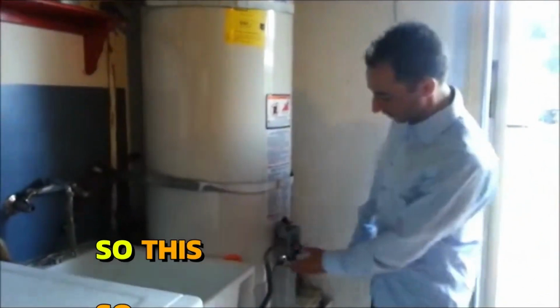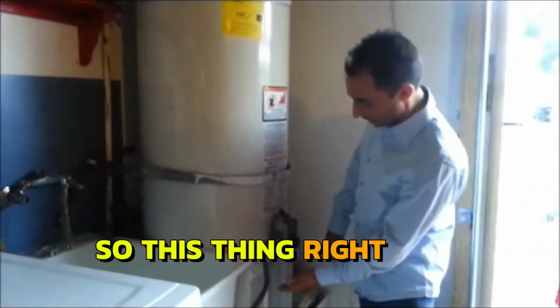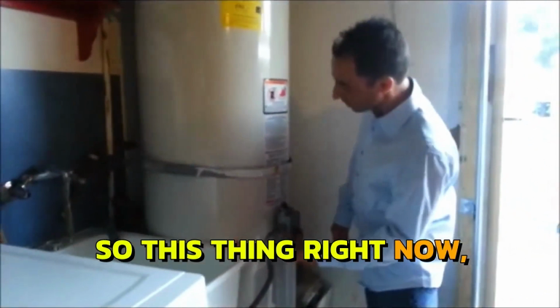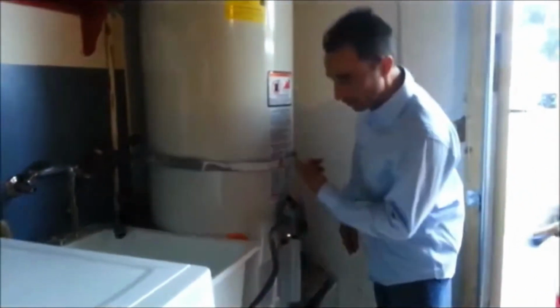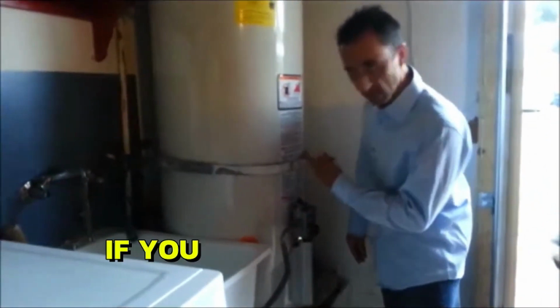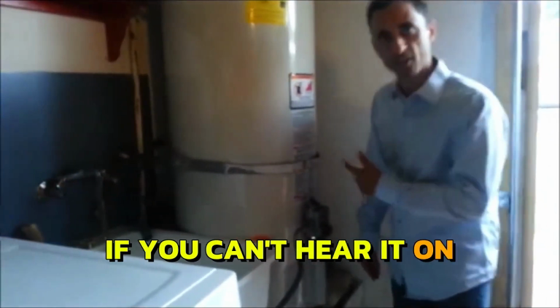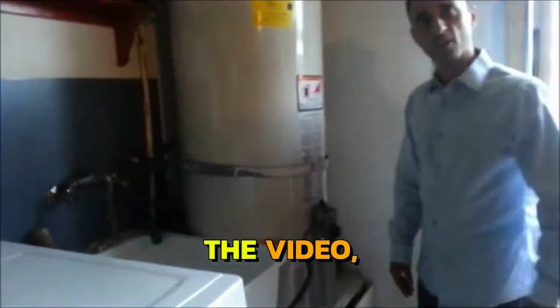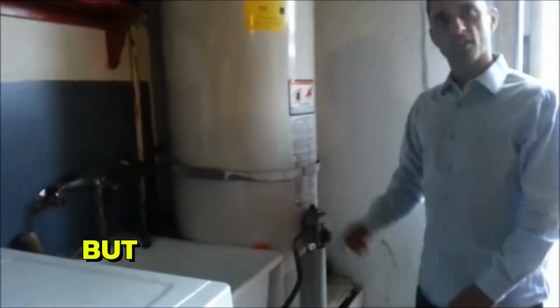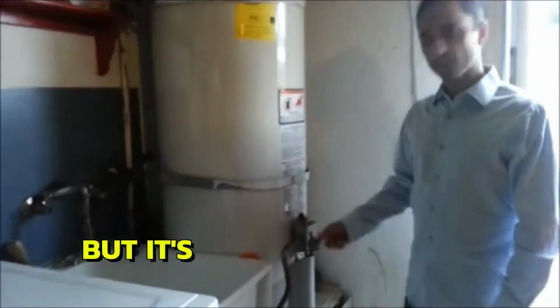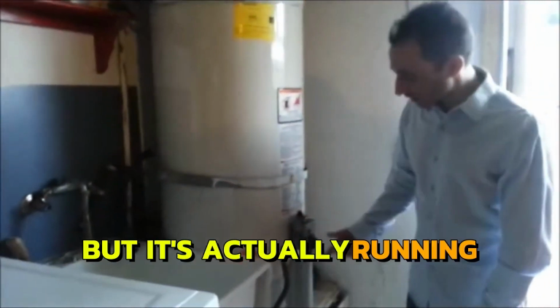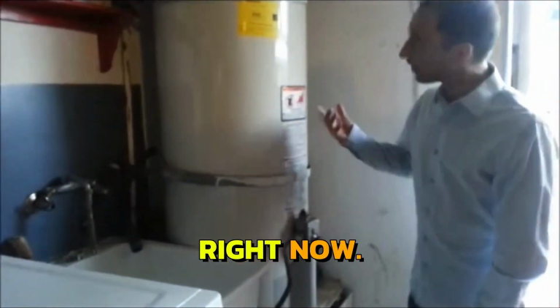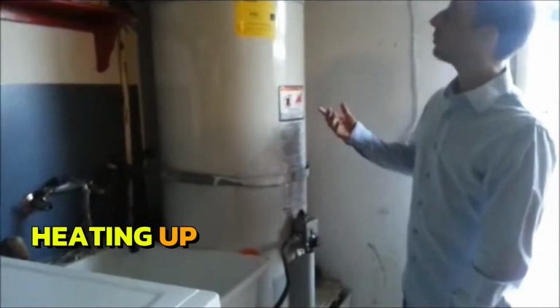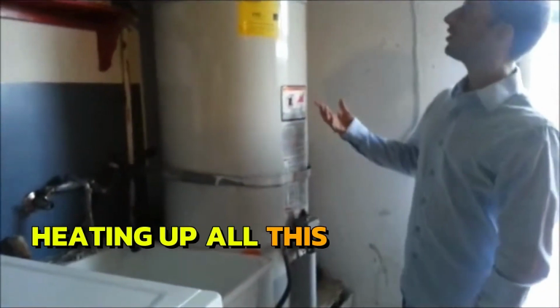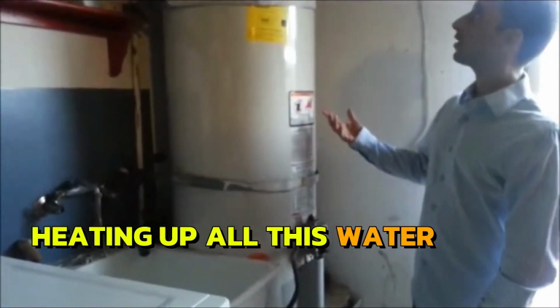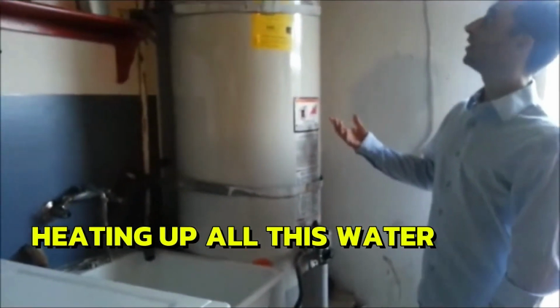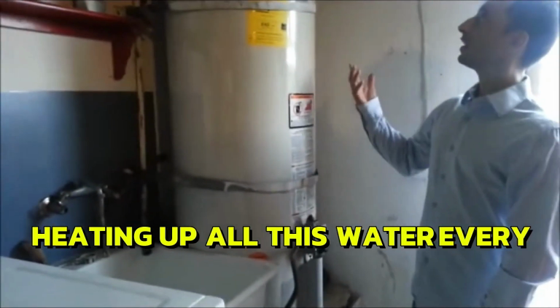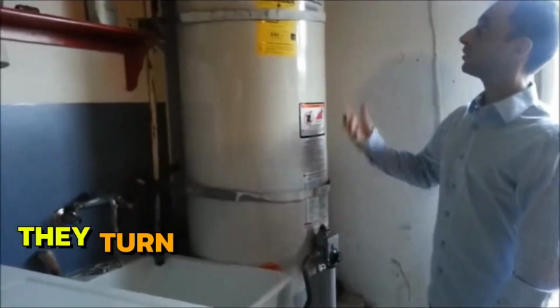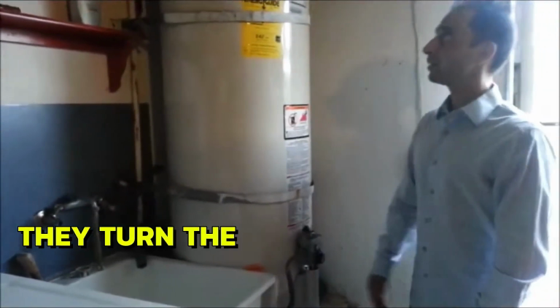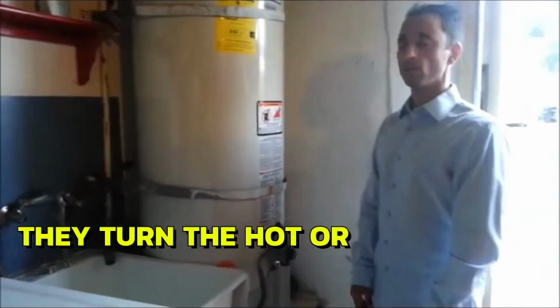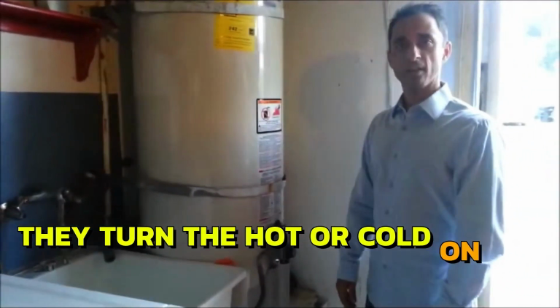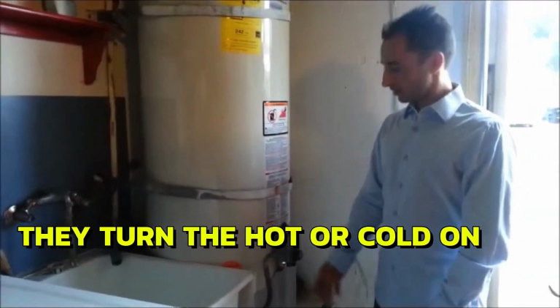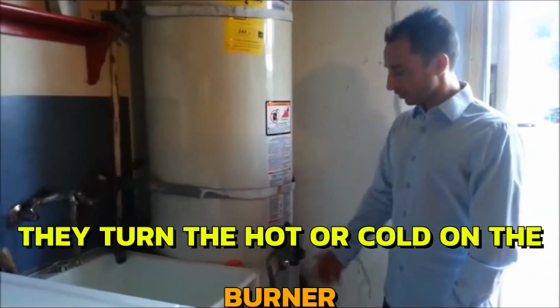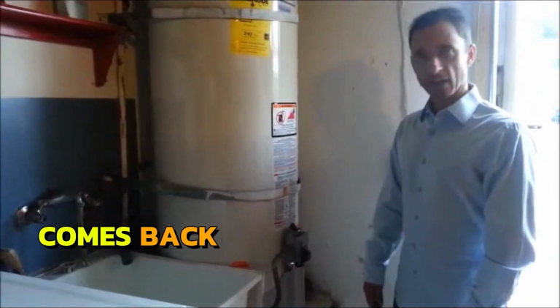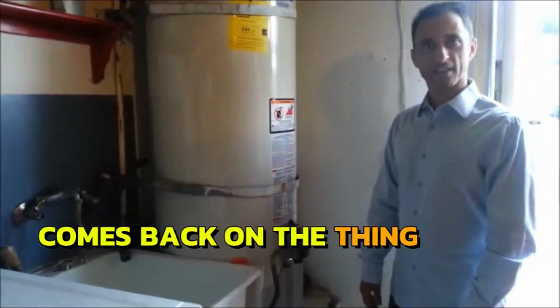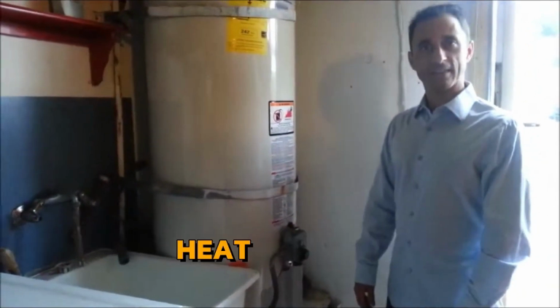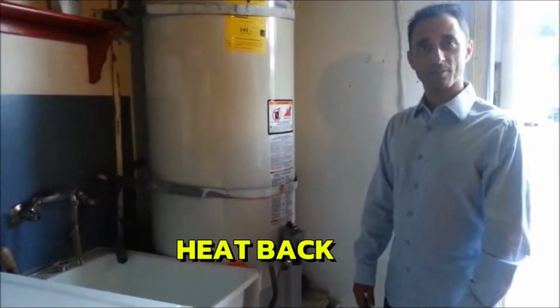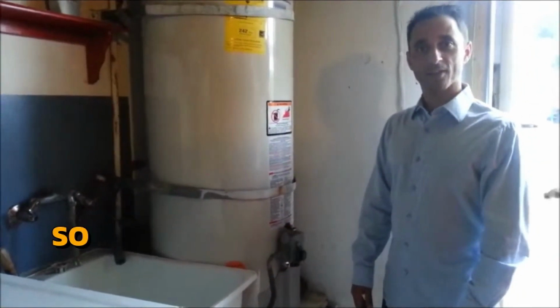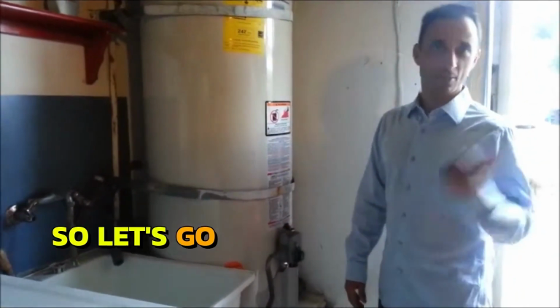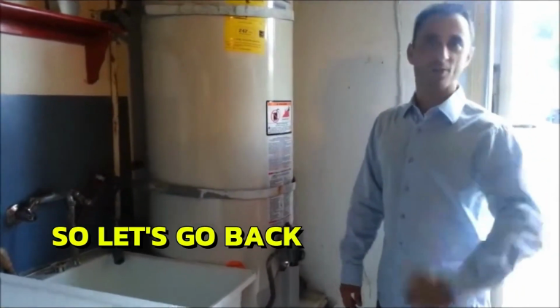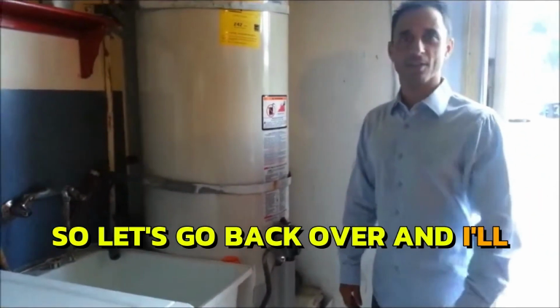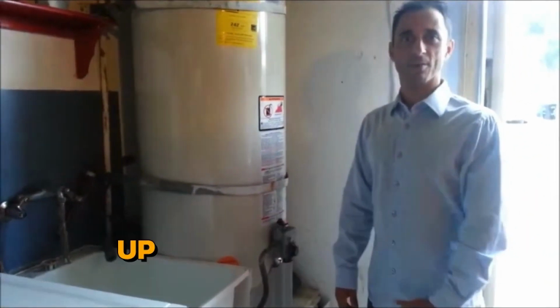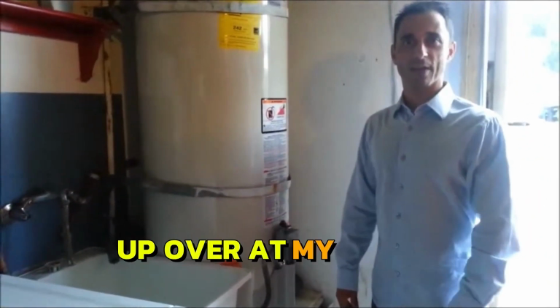This thing right now — if you can't hear it on the video — it's actually running, heating up all this water. Every time they turn the hot or cold on, the burner comes back on and has to heat back up. So let's go back over and I'll finish up at my house.